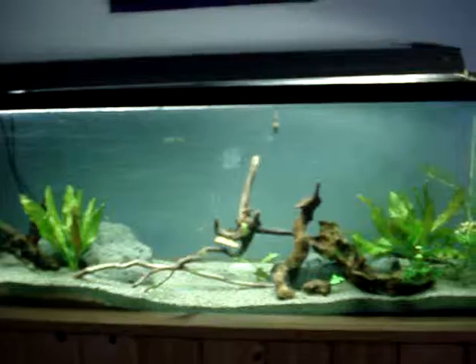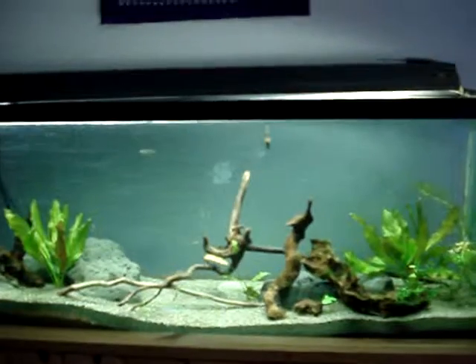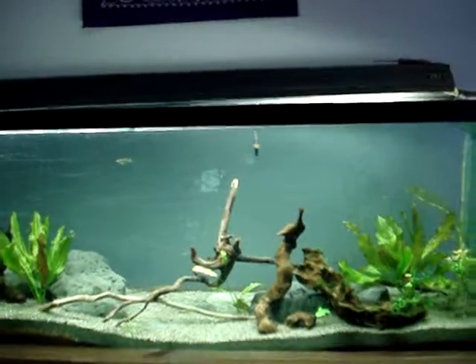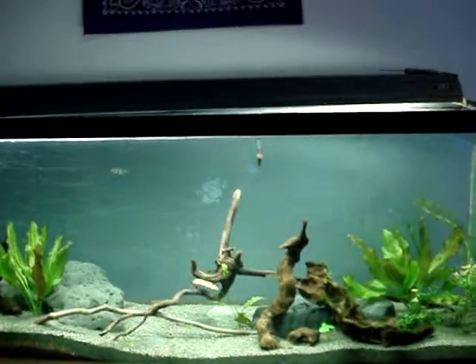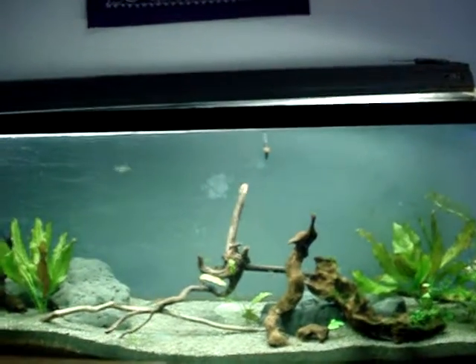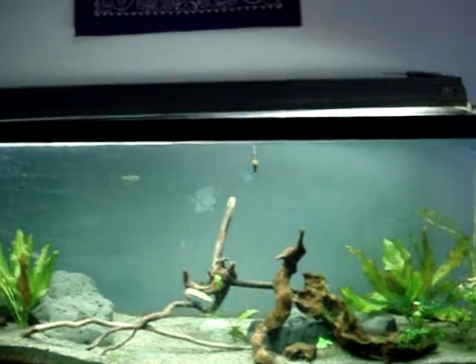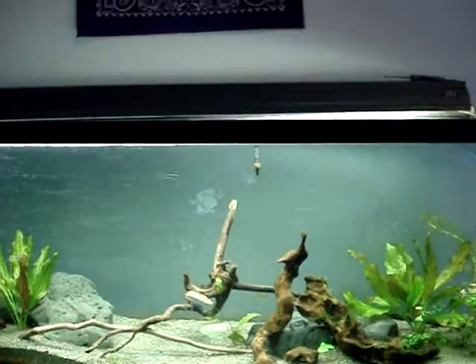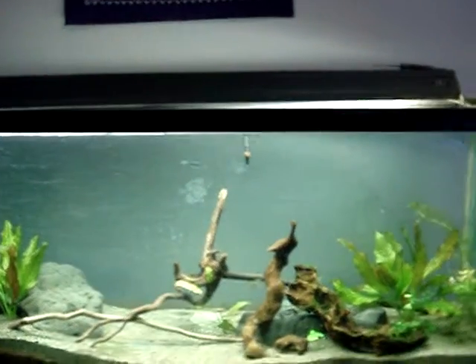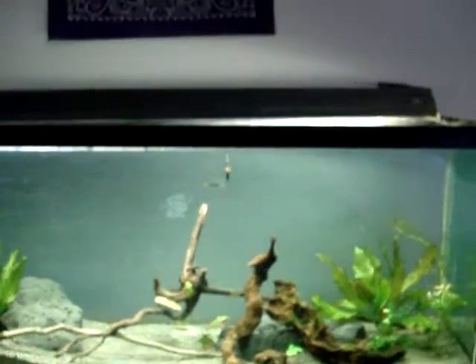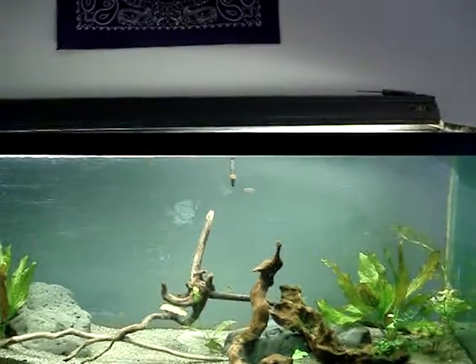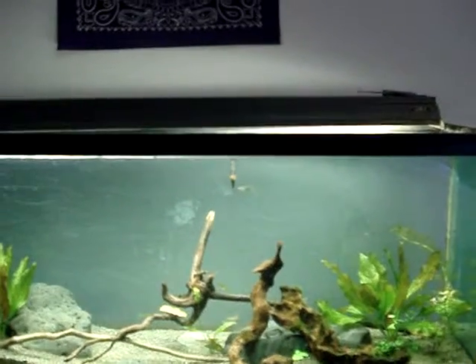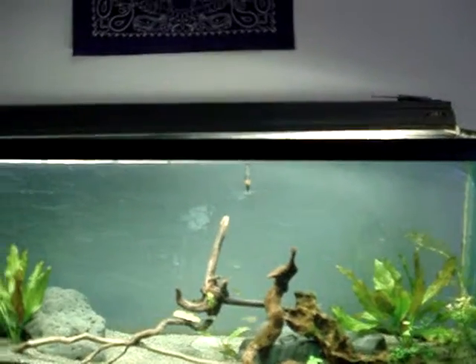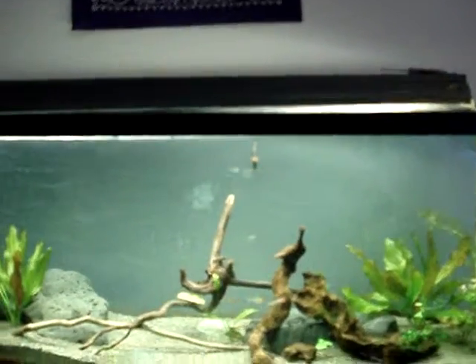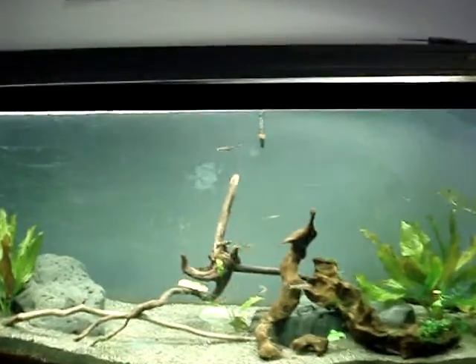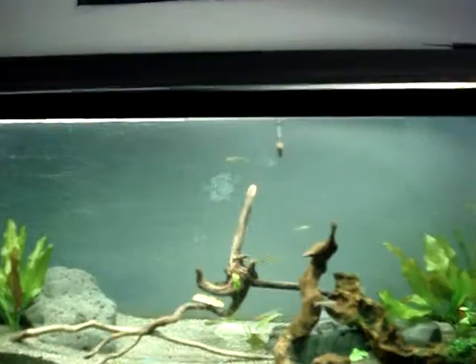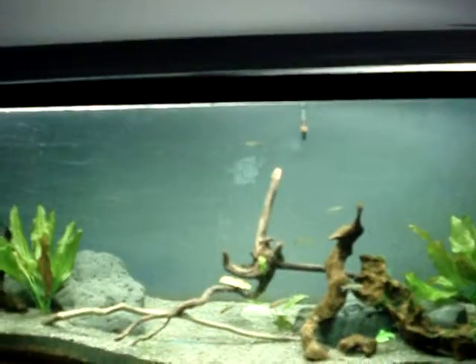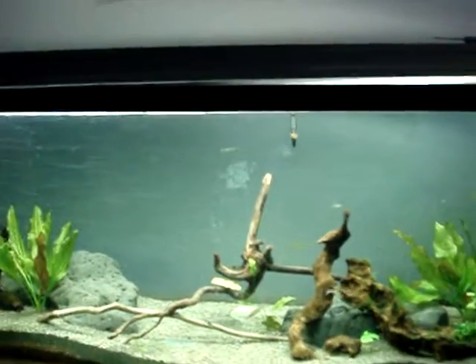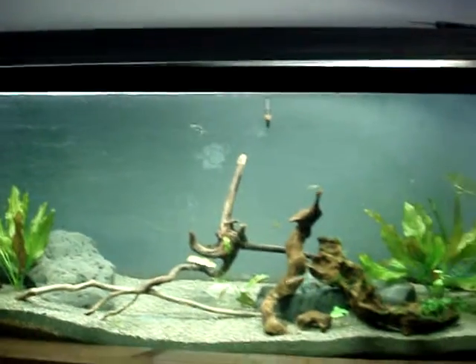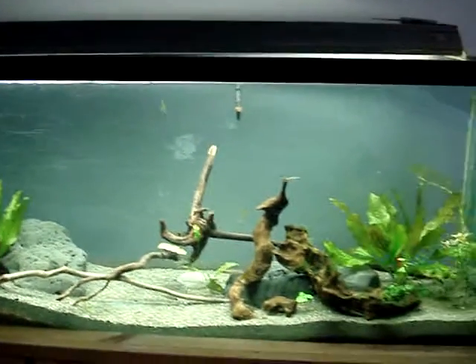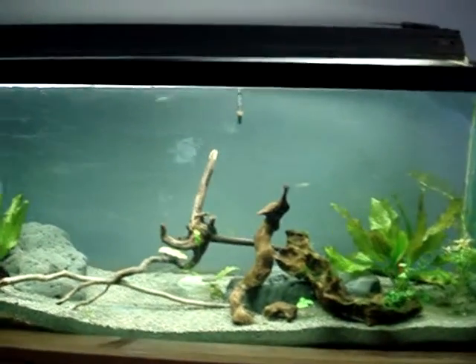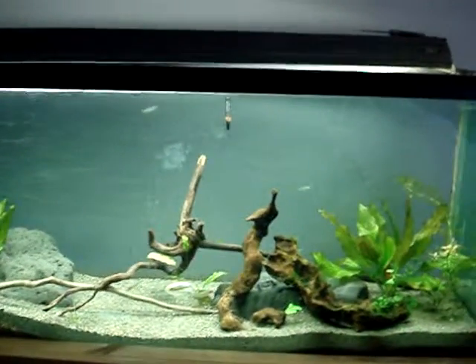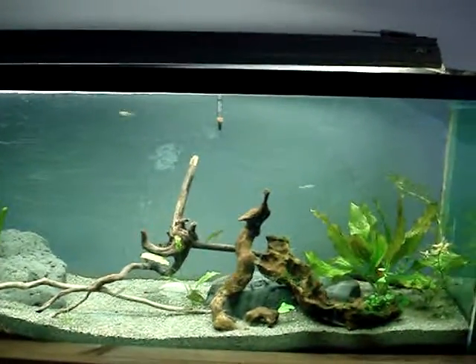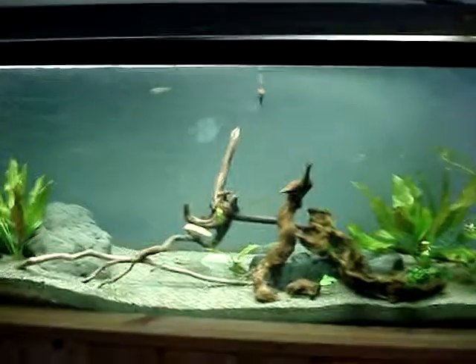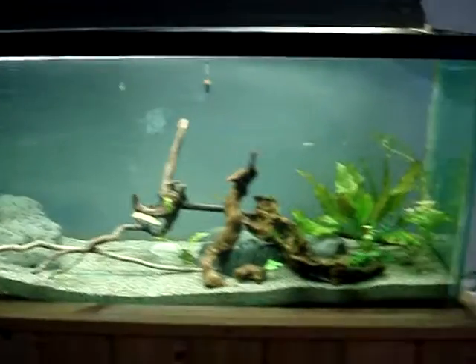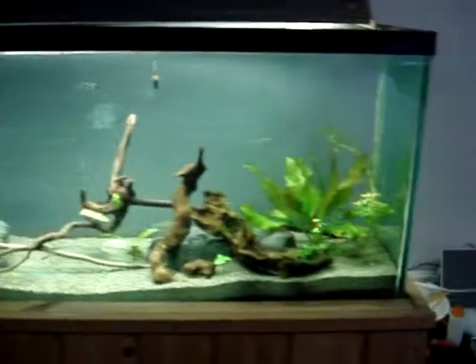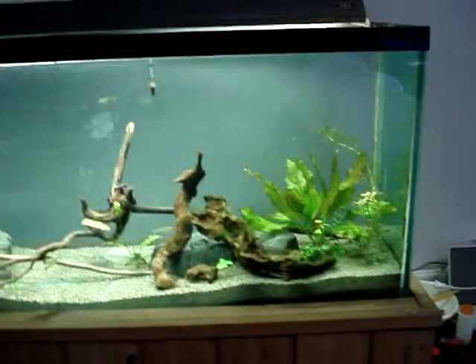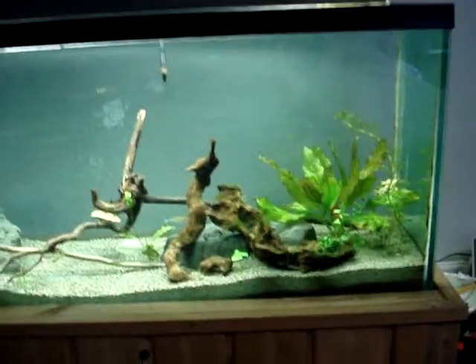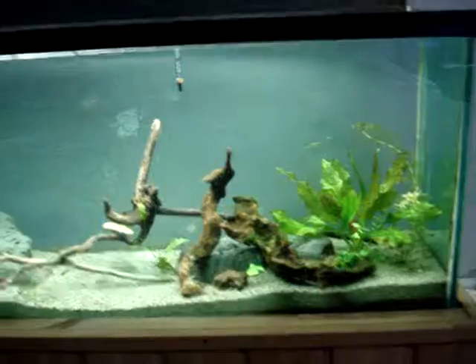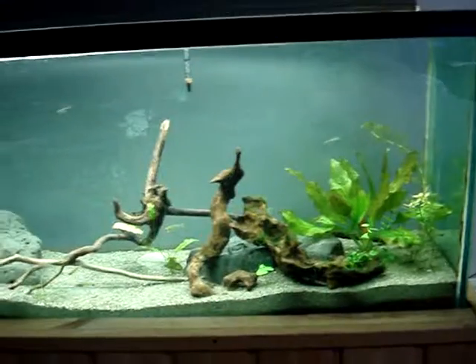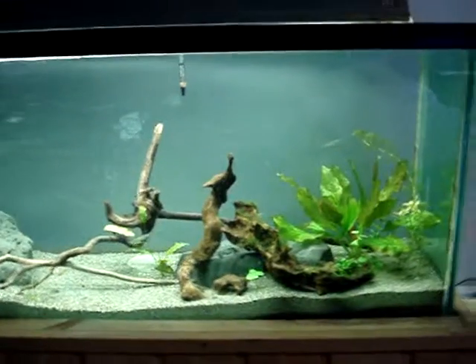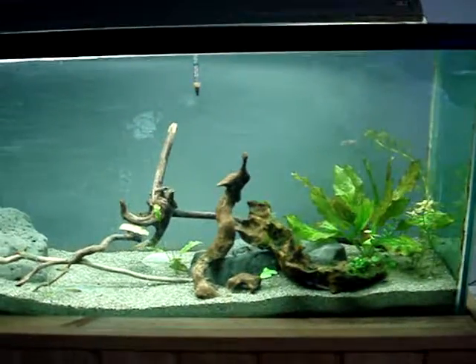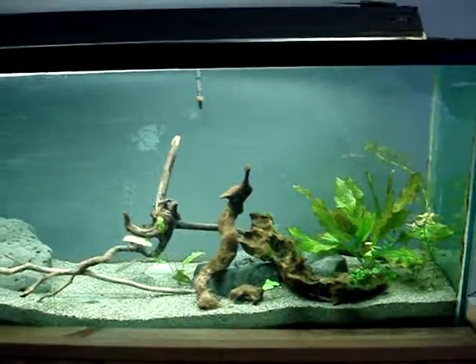Hey guys, it's Teddy Tapper. This is episode one for my freshwater tanks, and currently I have this 55 set up as just a planted community tank.